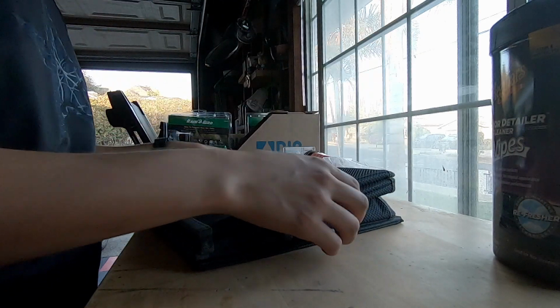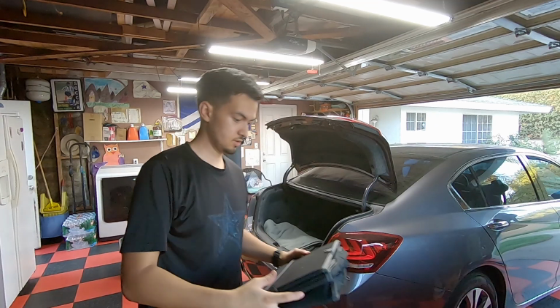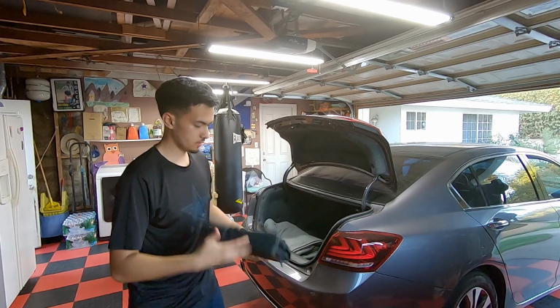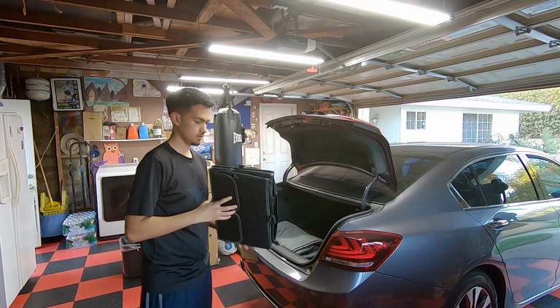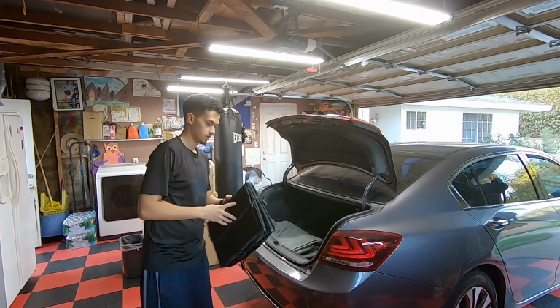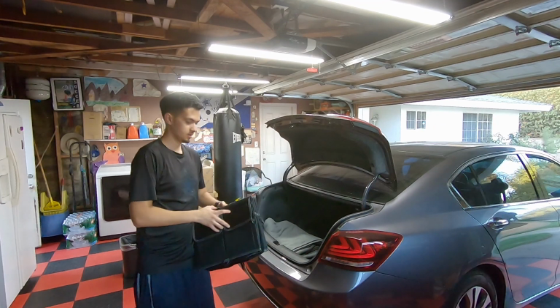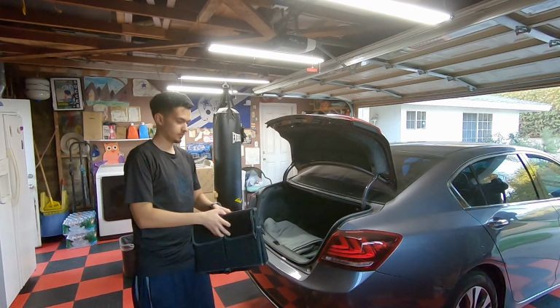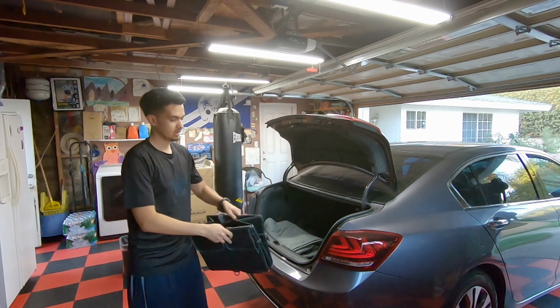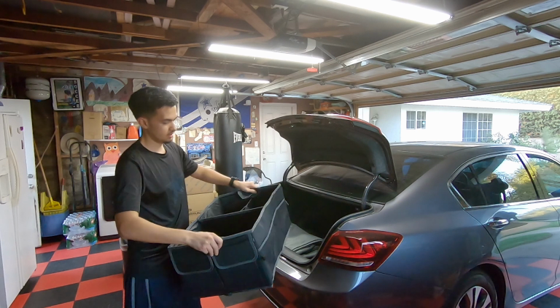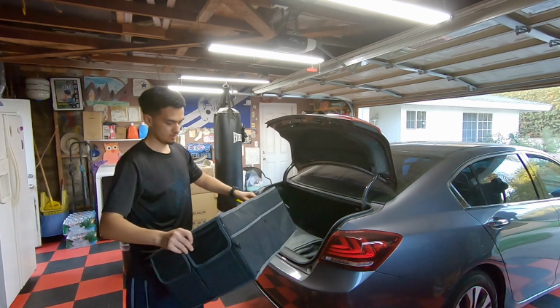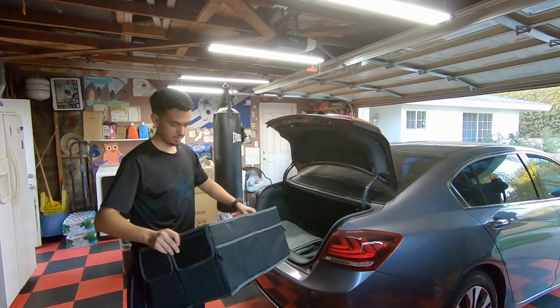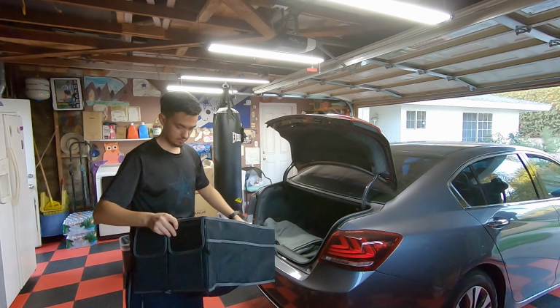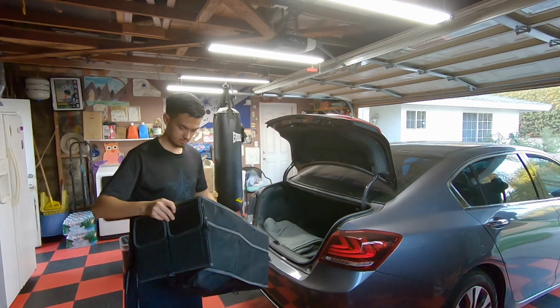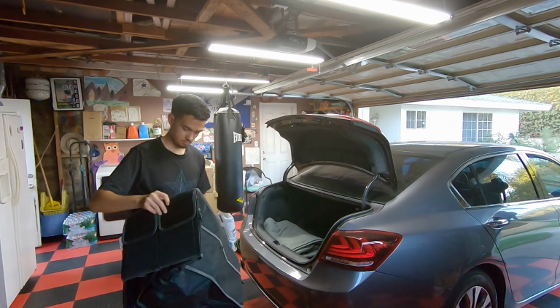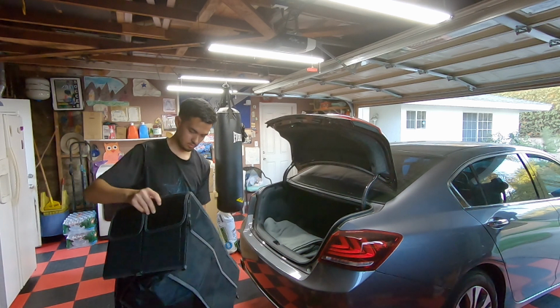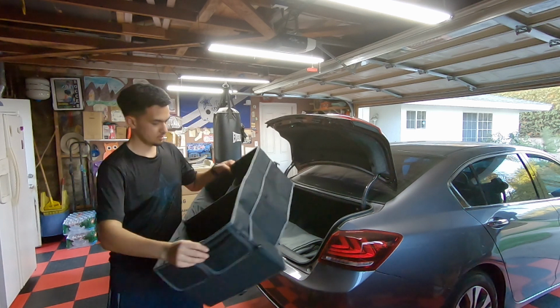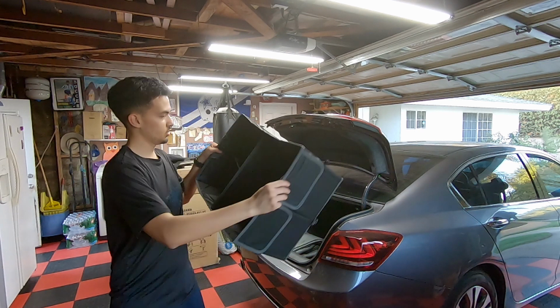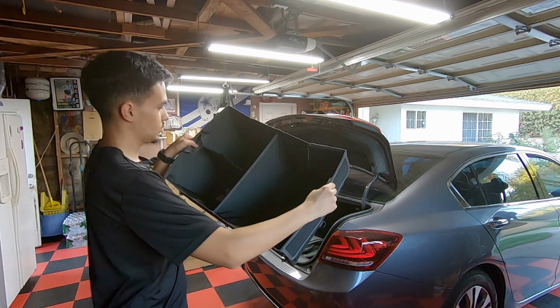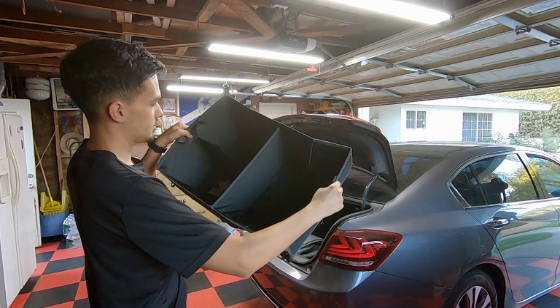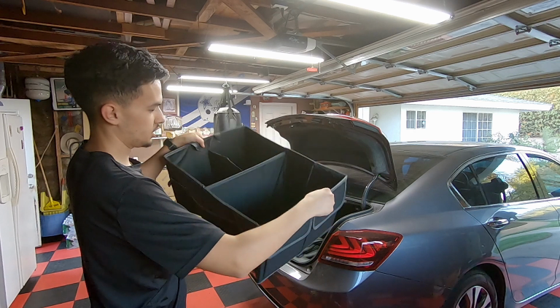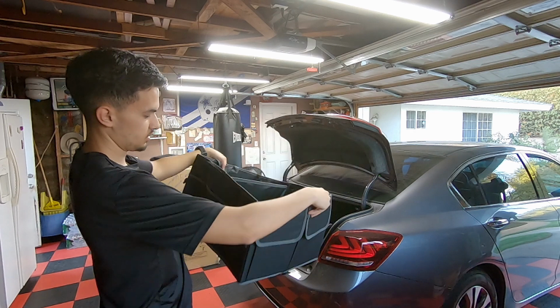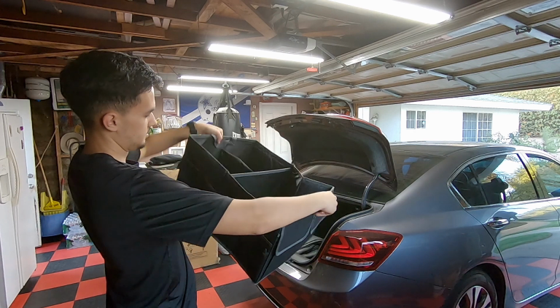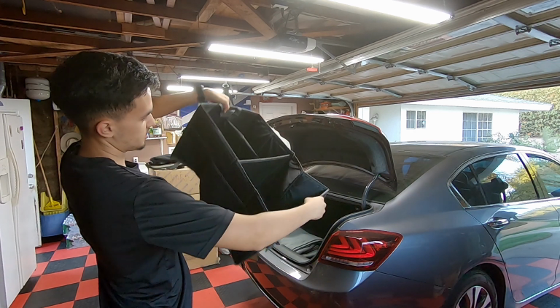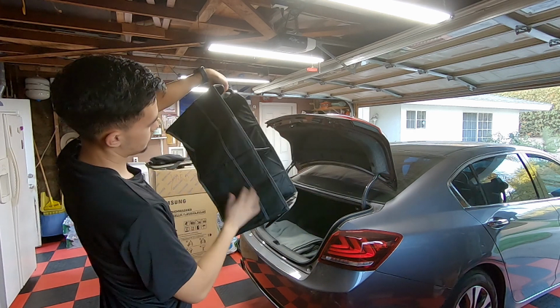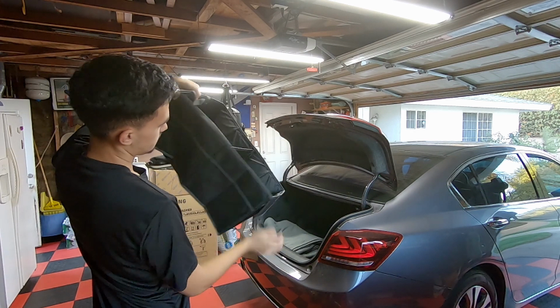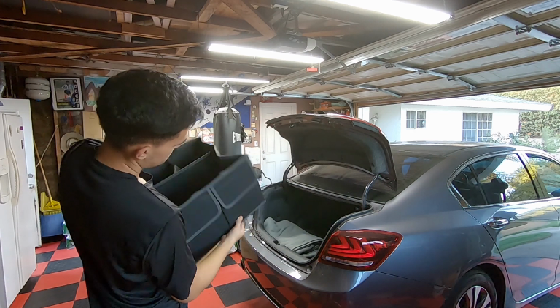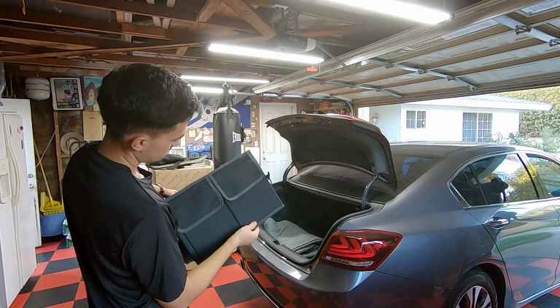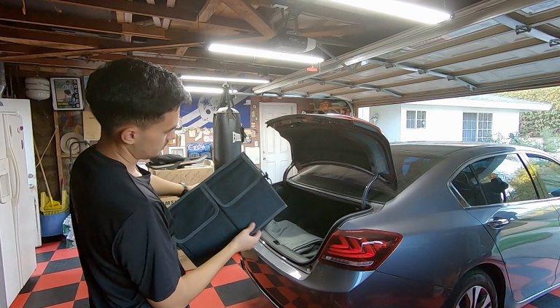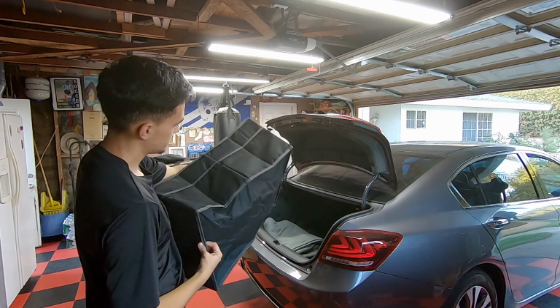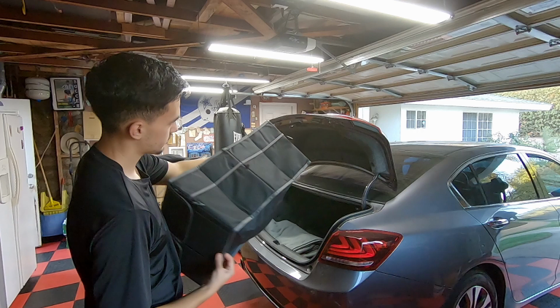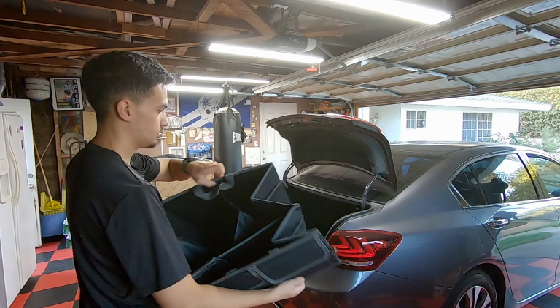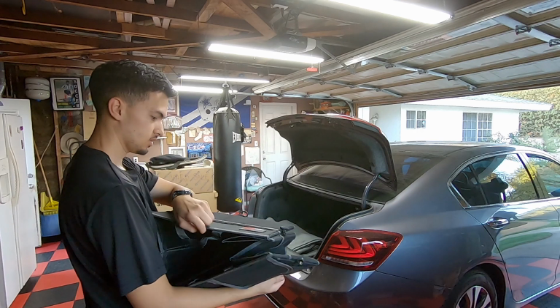So this is the new organizer — let's see if all that stuff I have fits in here. It's got pretty much three main compartments, some side compartments, and there are other side compartments everywhere else too.